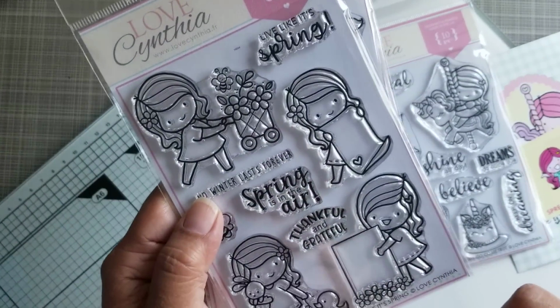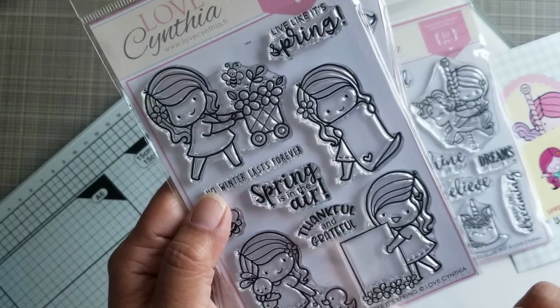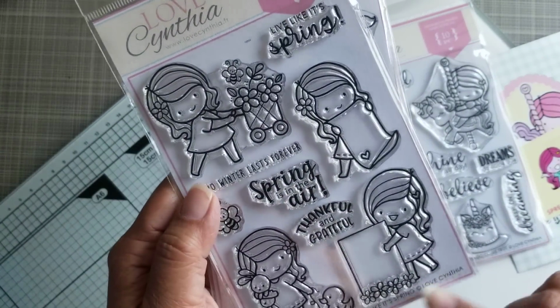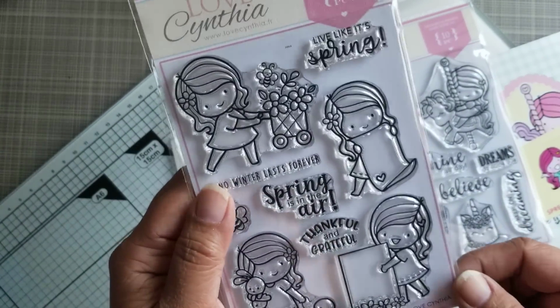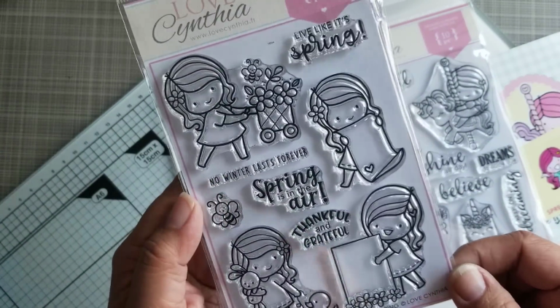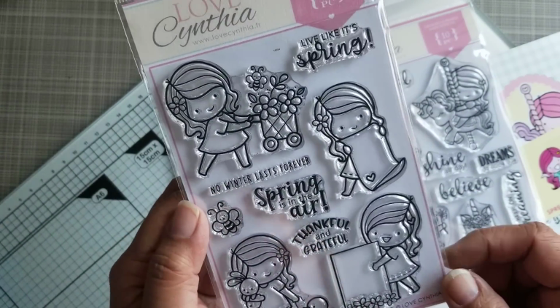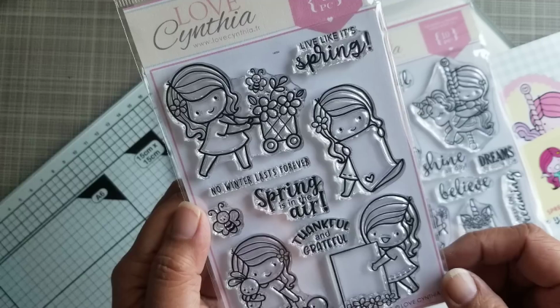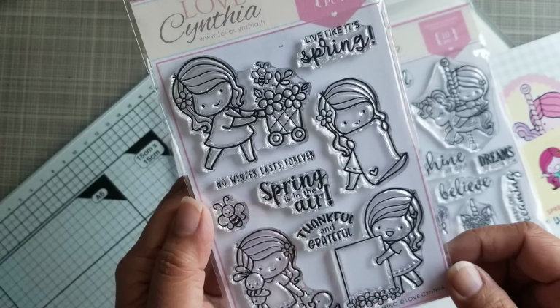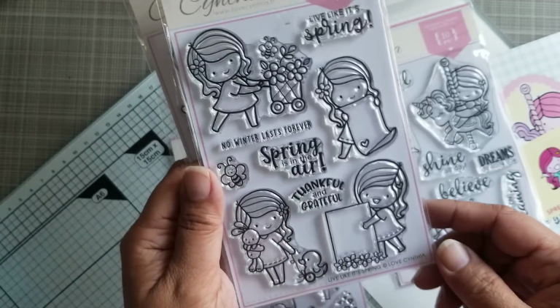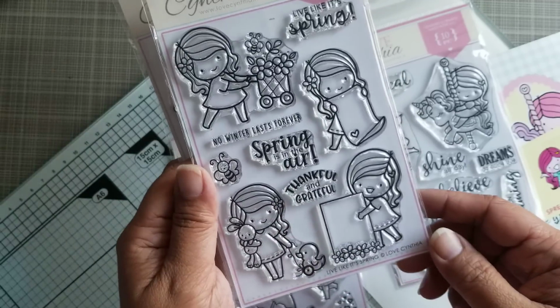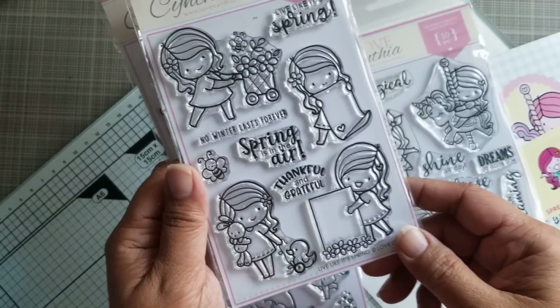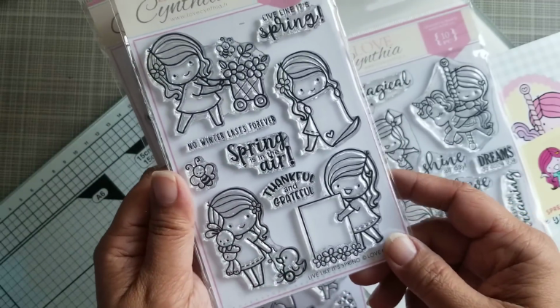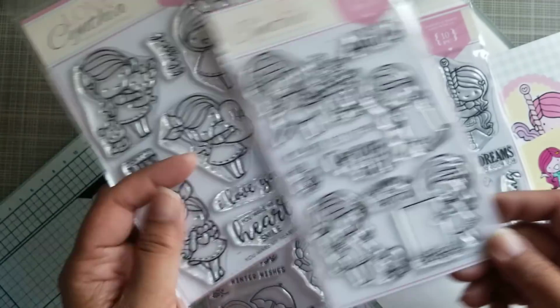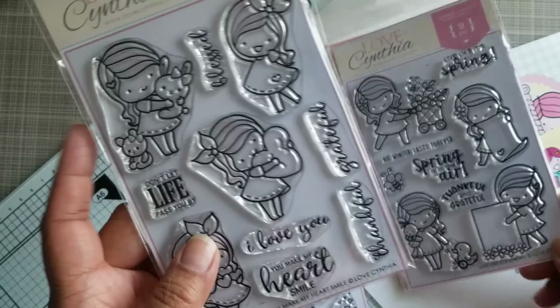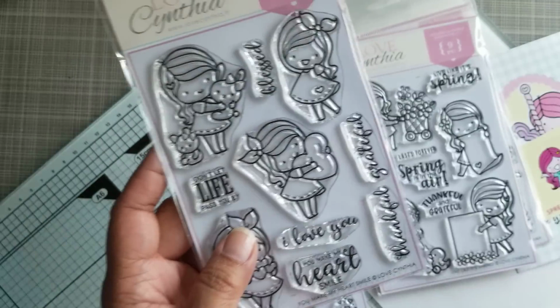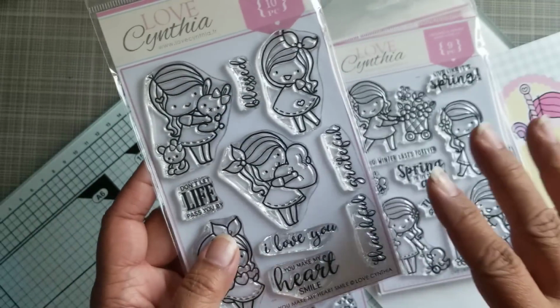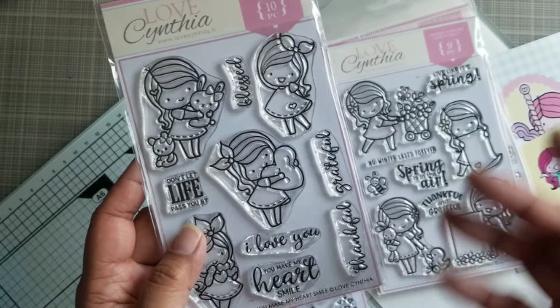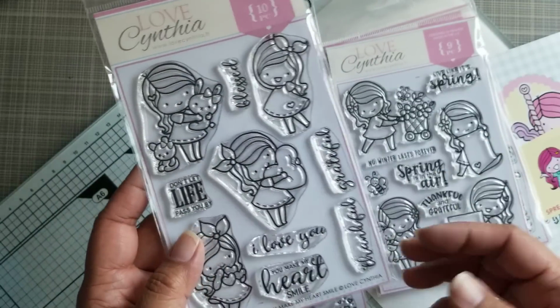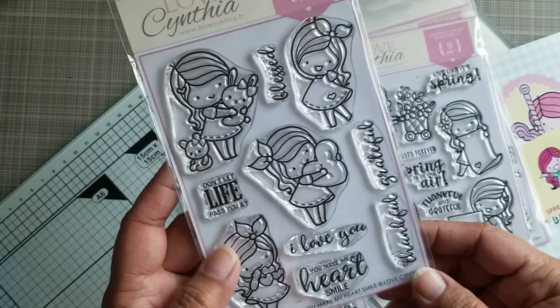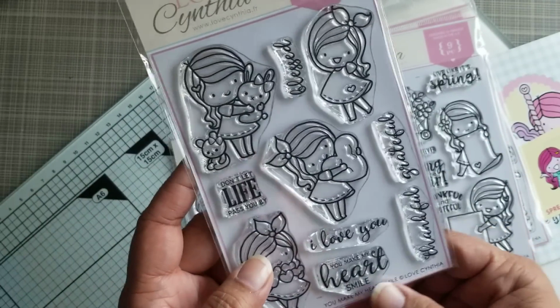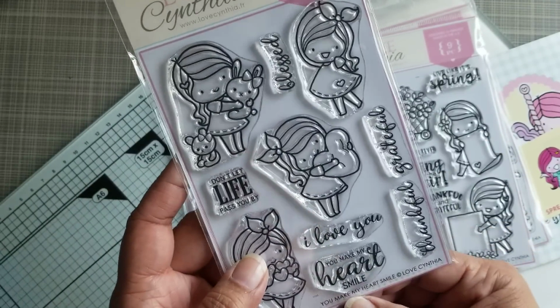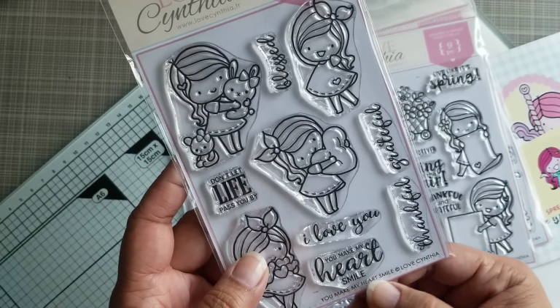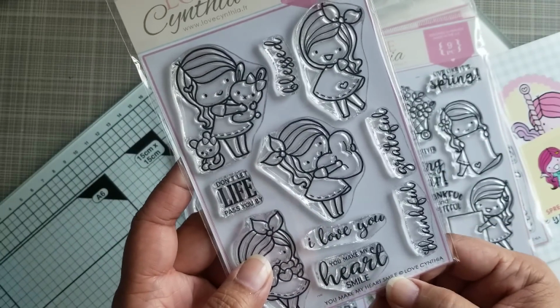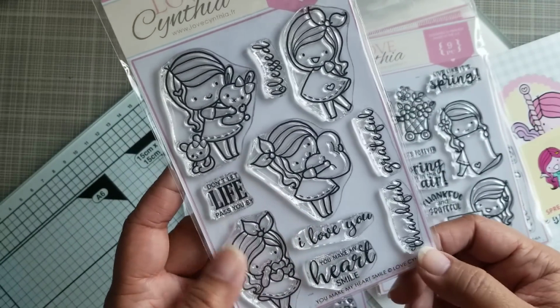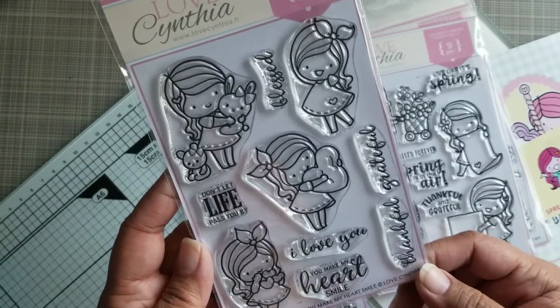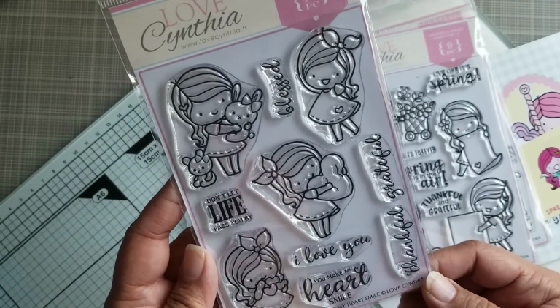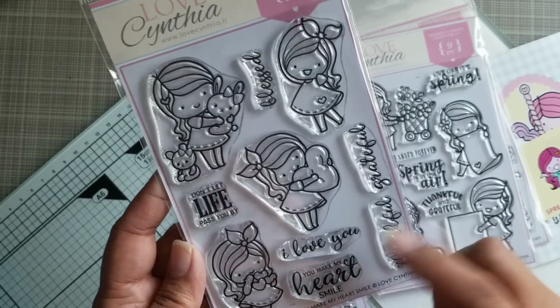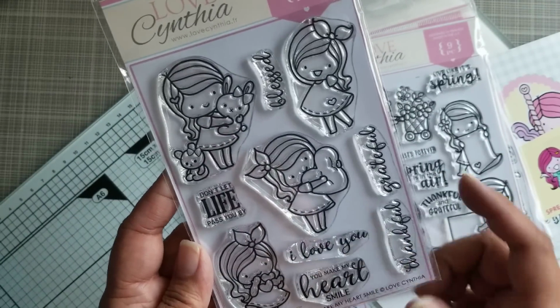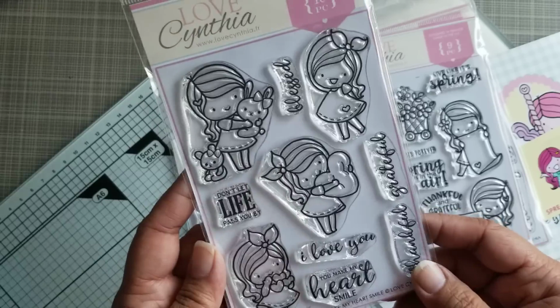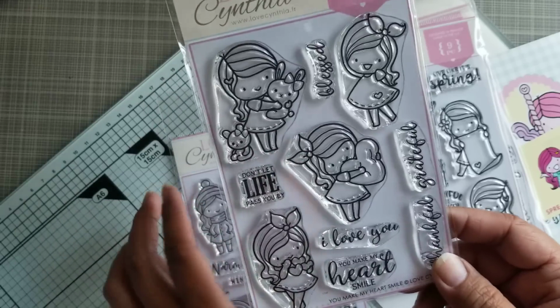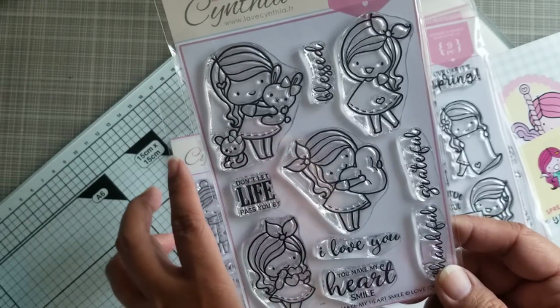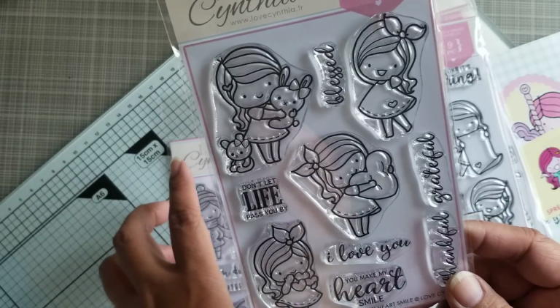Live Like It's Spring. So there's a couple of the Happy Girl here. She had more stamps but I didn't order the whole release. You Make My Heart Smile — I think this was from Valentine's, maybe from February.